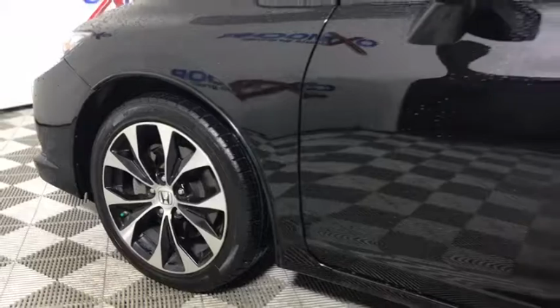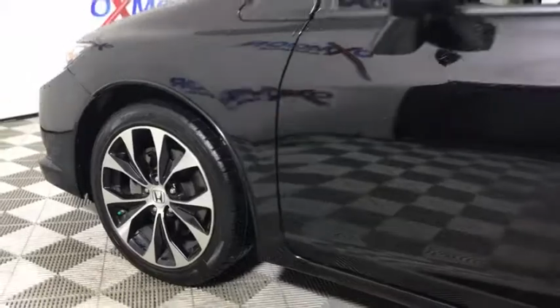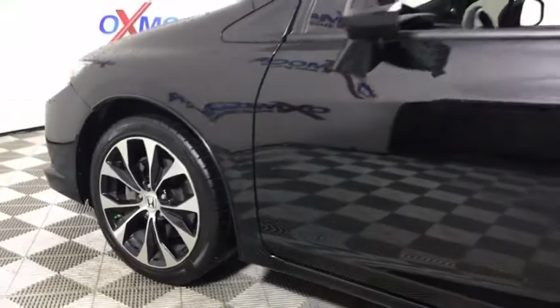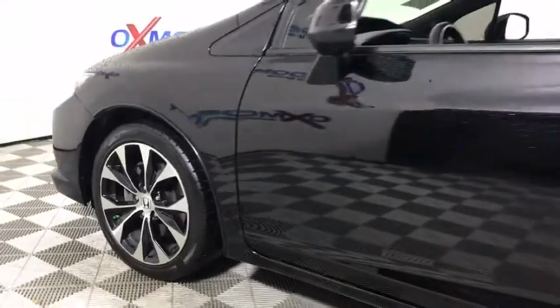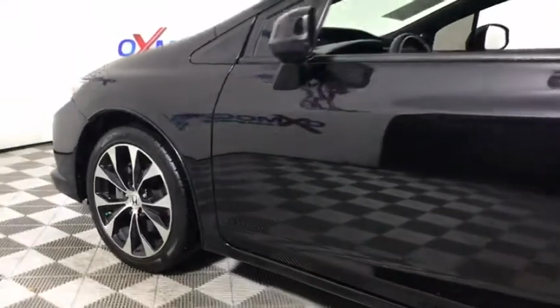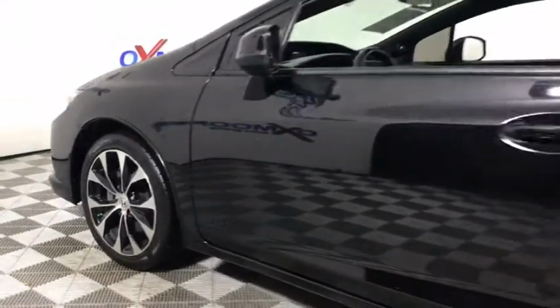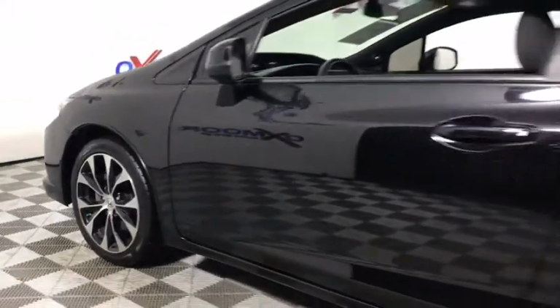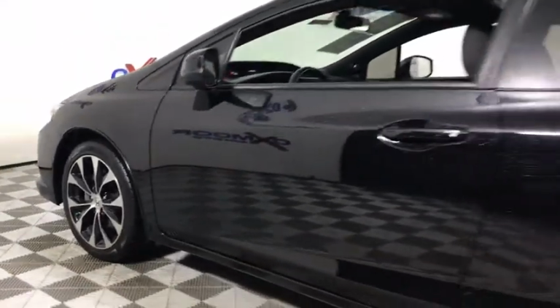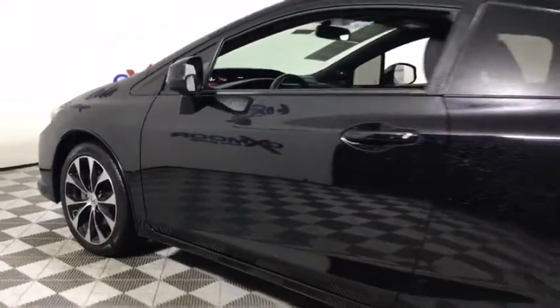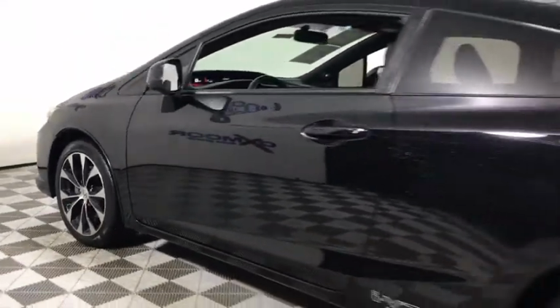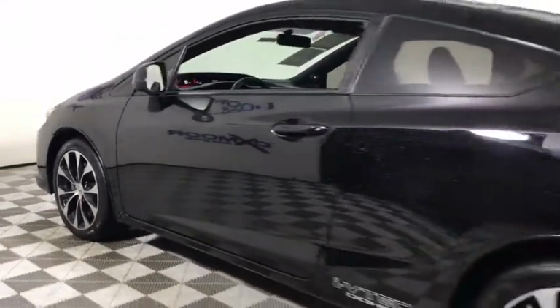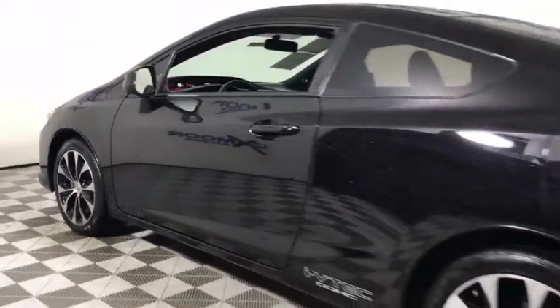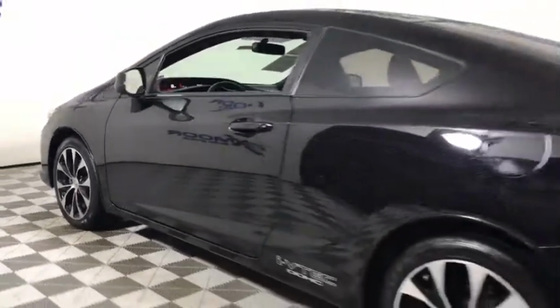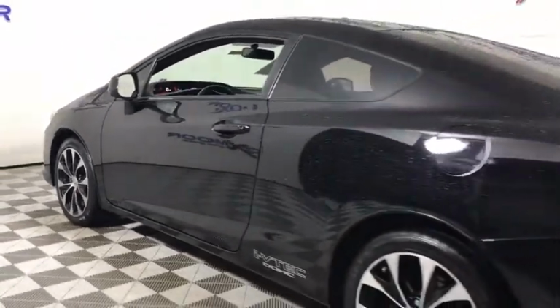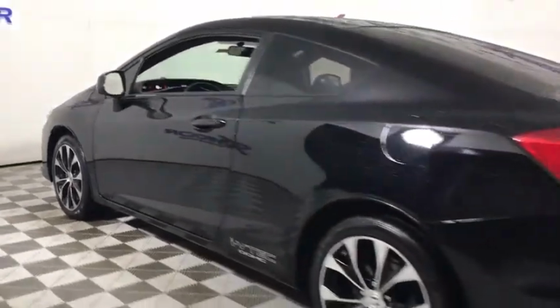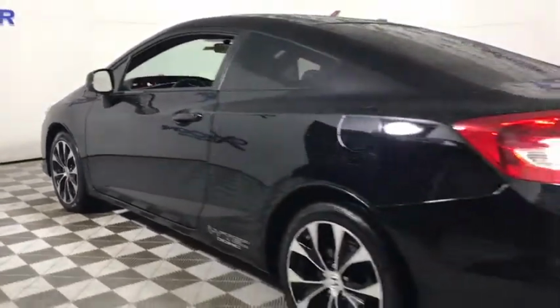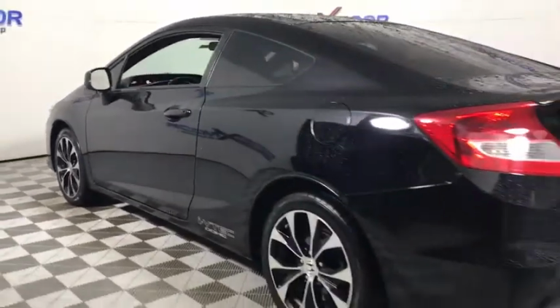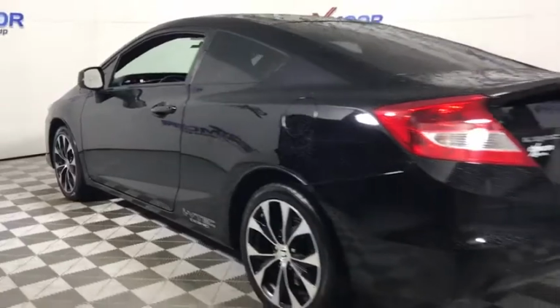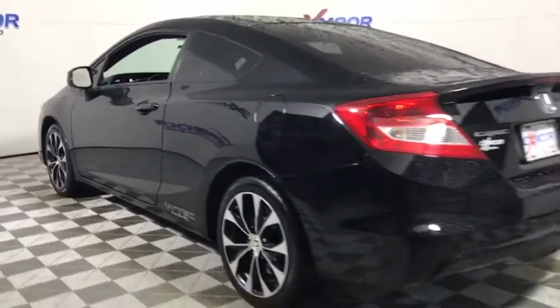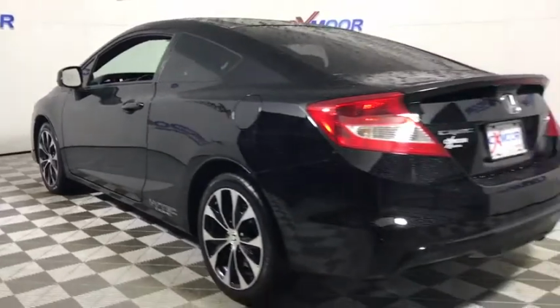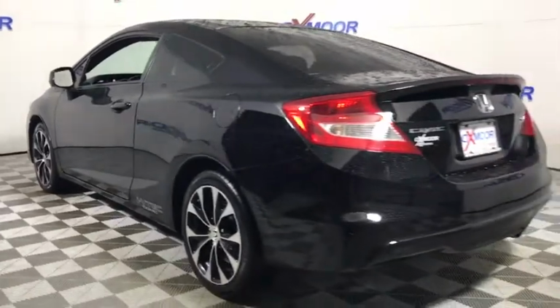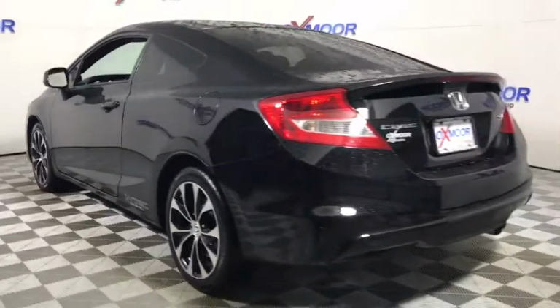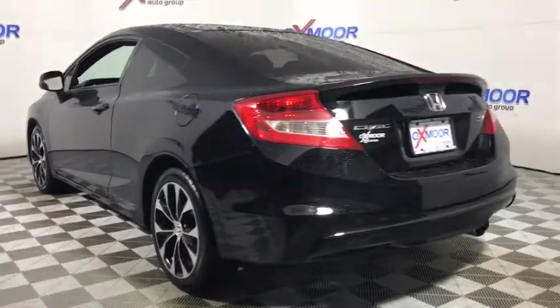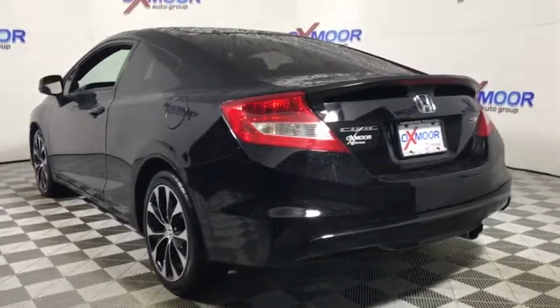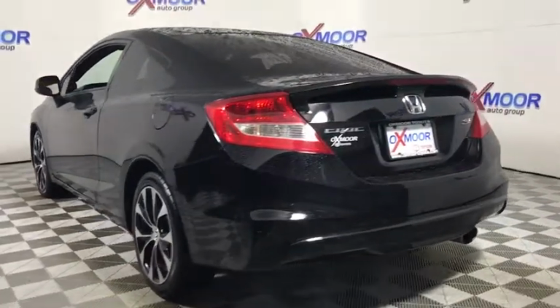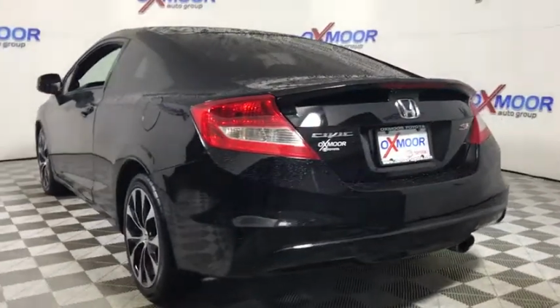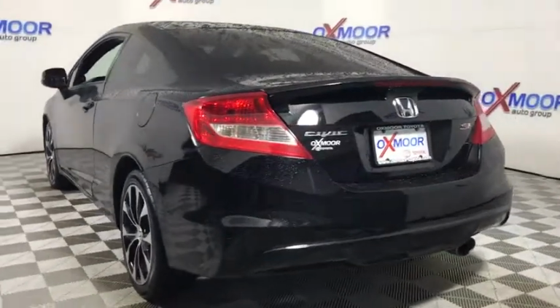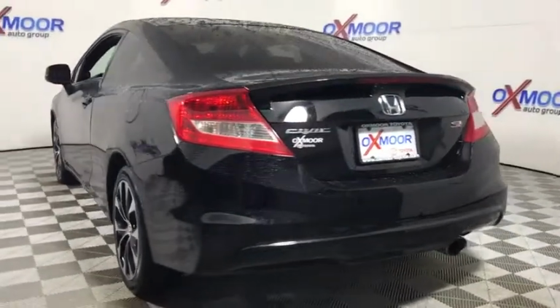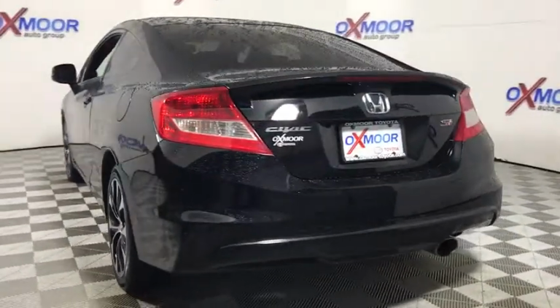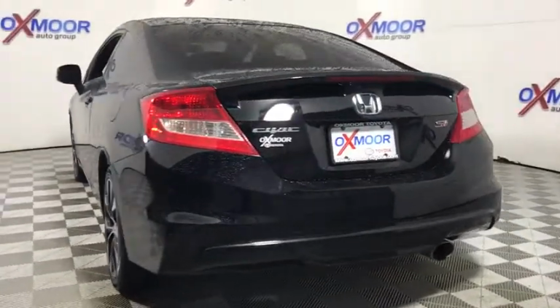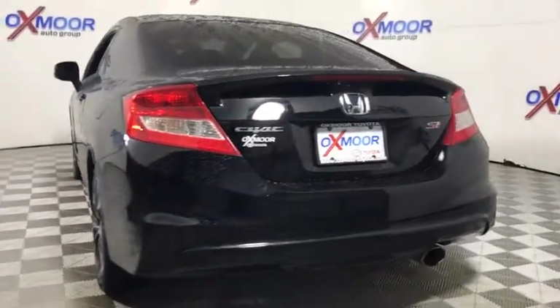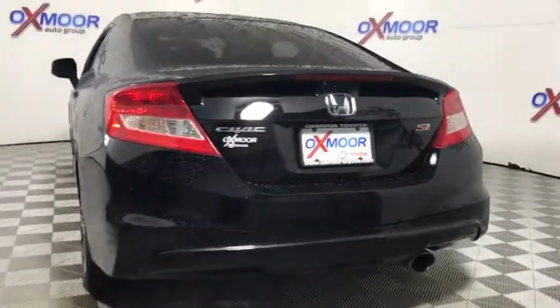The 2013 Honda Civic. Practical, awesome gas mileage, and incredibly reliable. This vehicle has less than 45,000 miles.